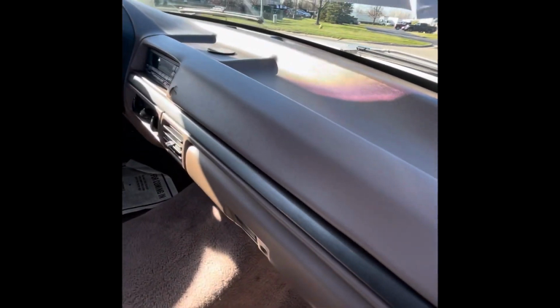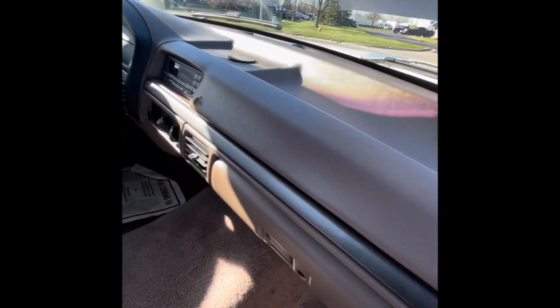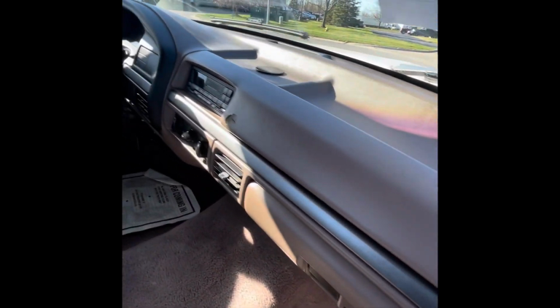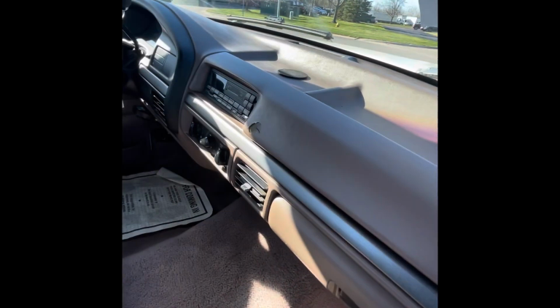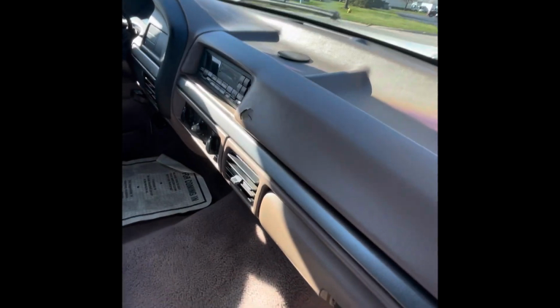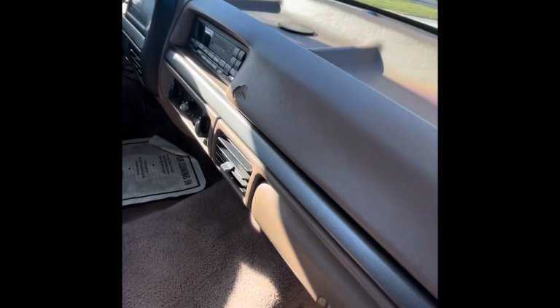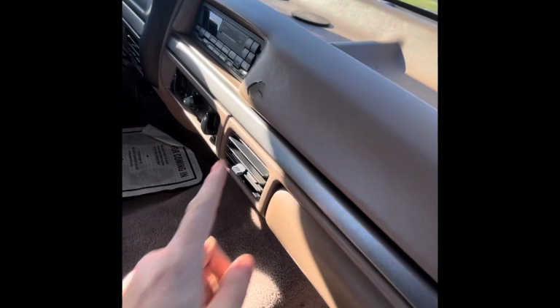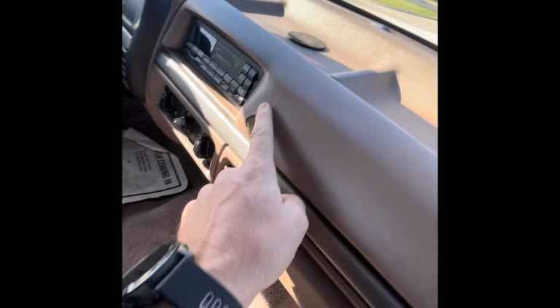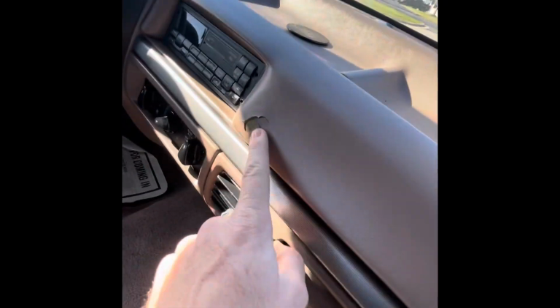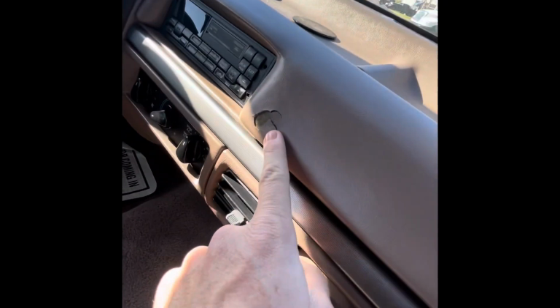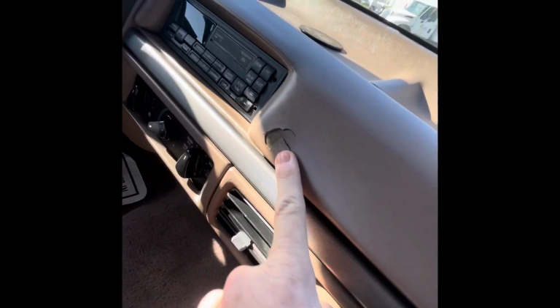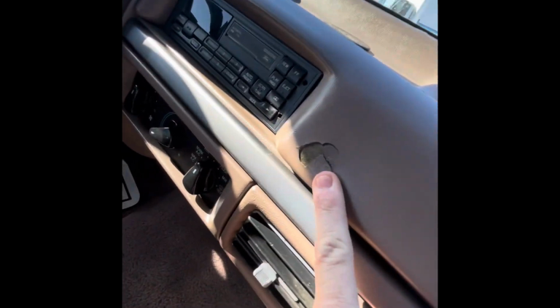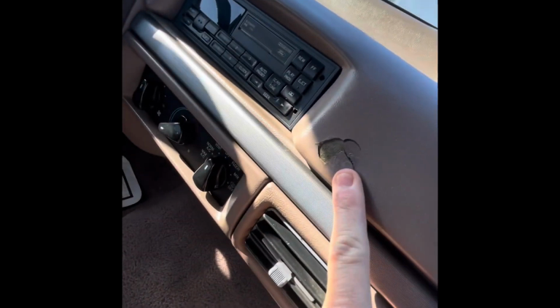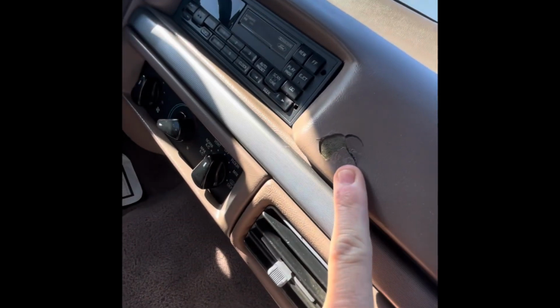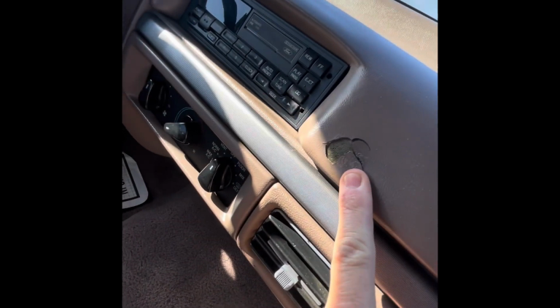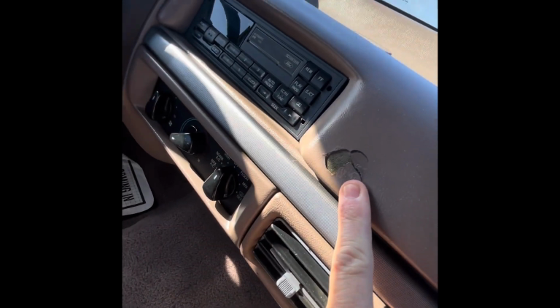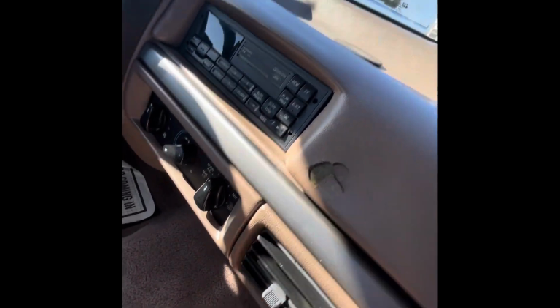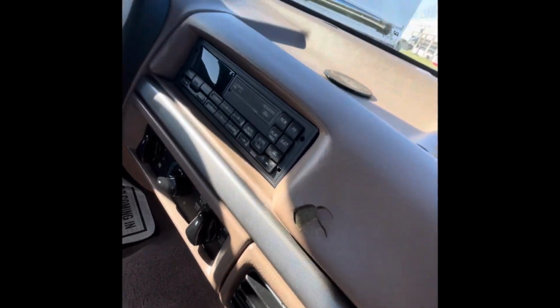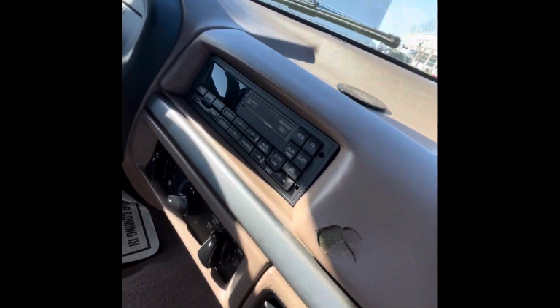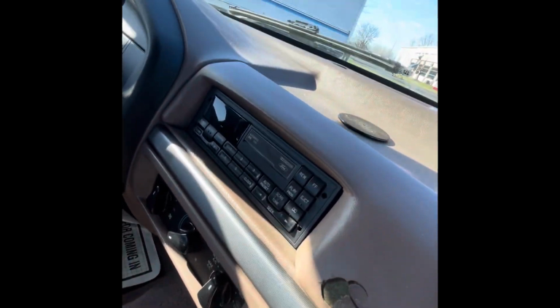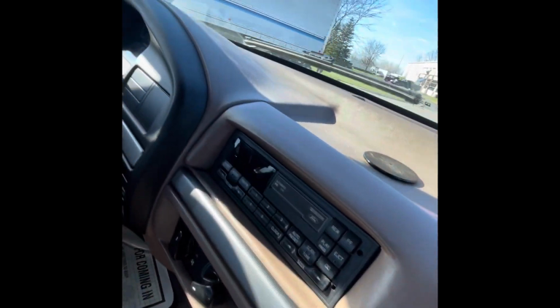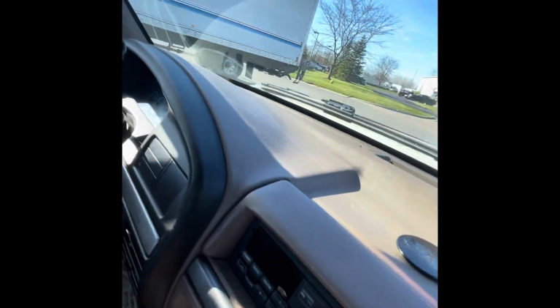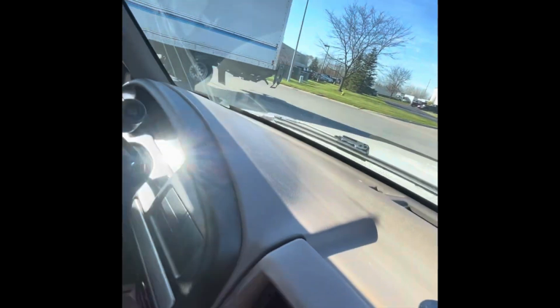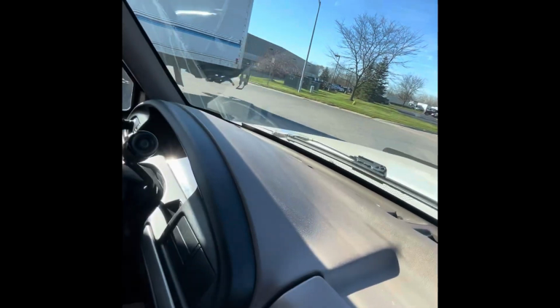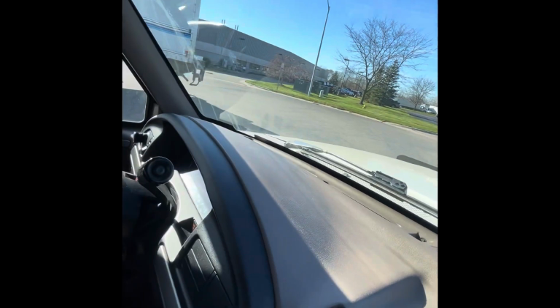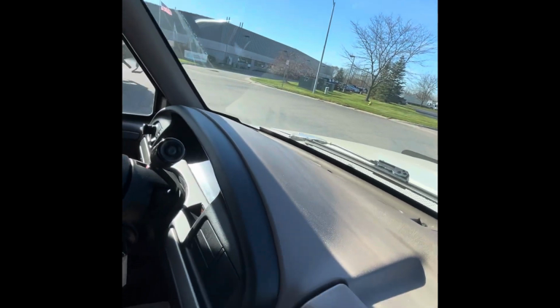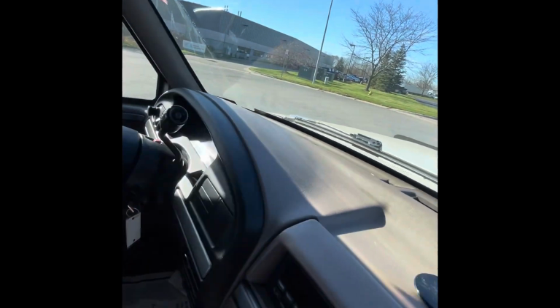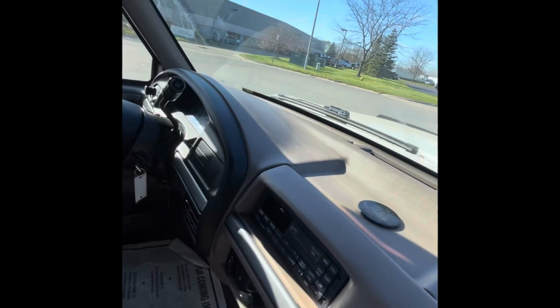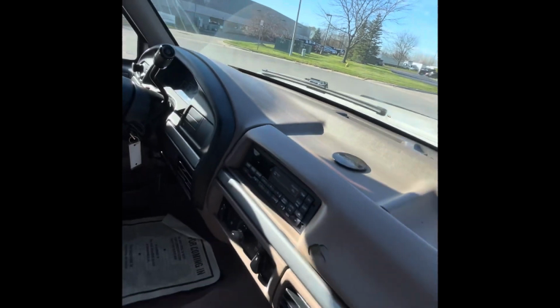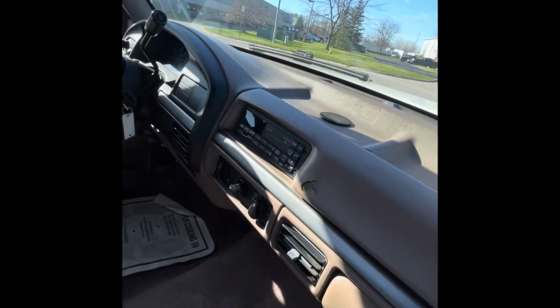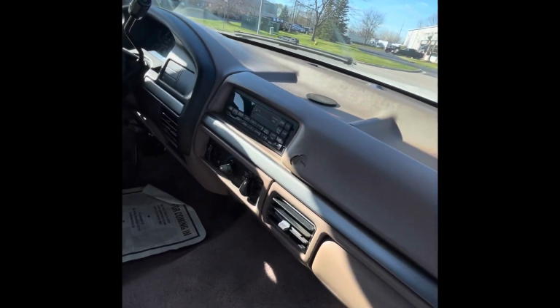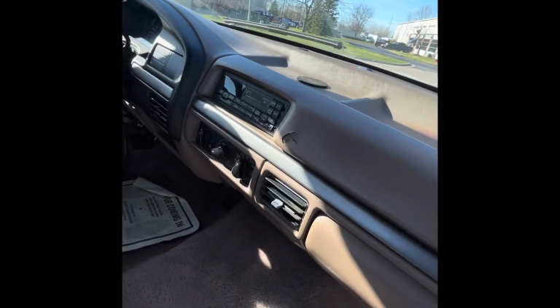The only real things I noticed: you do have this spot on the dash here, and there's a stone chip in the windshield.